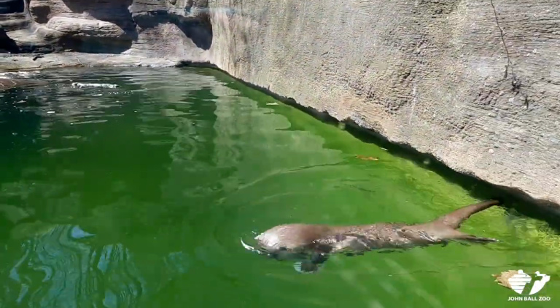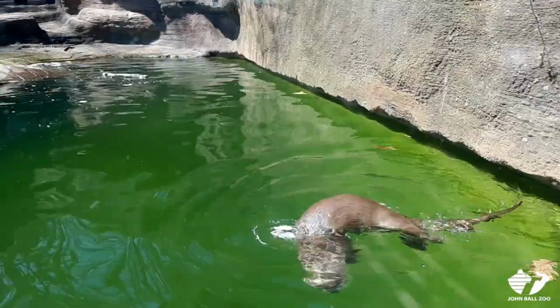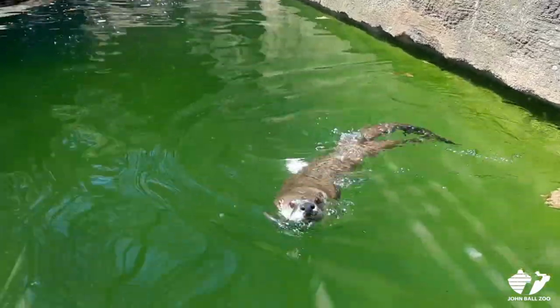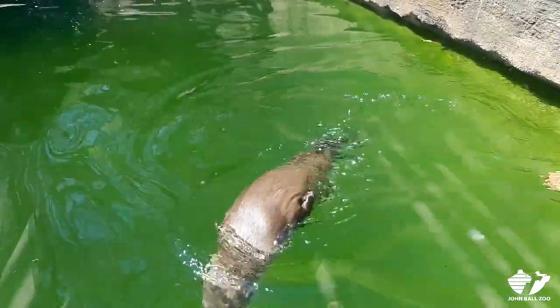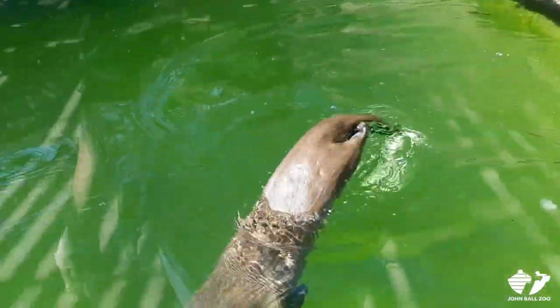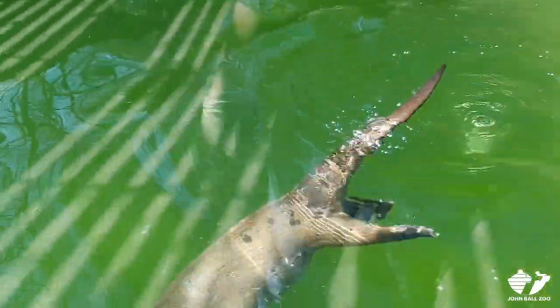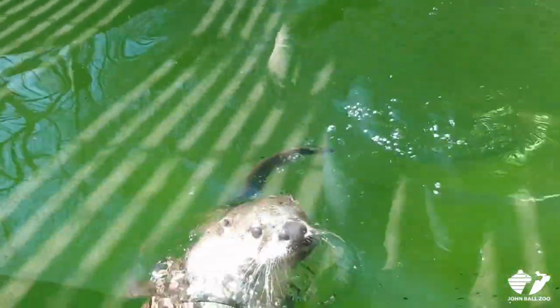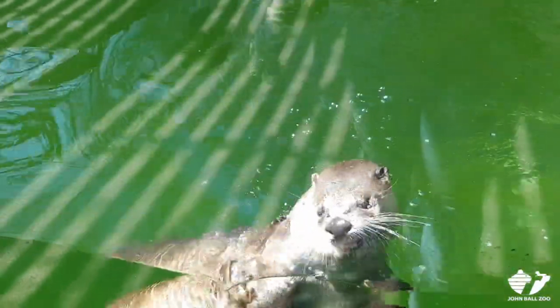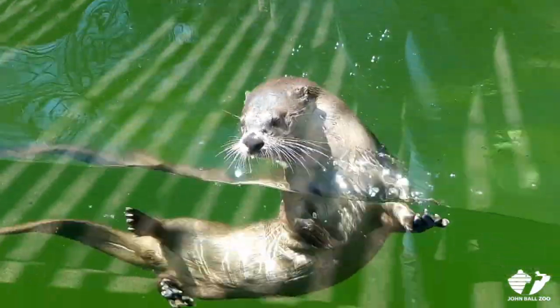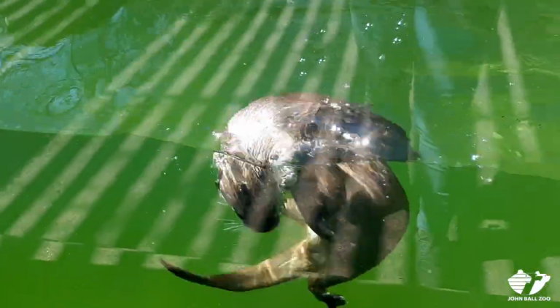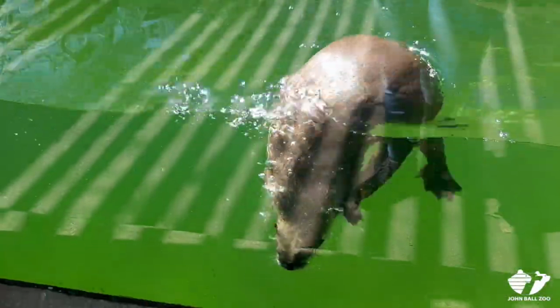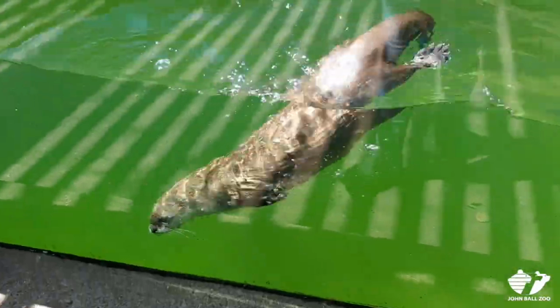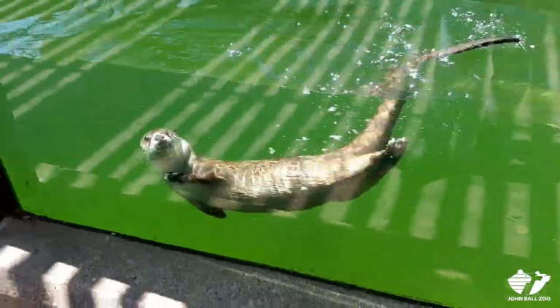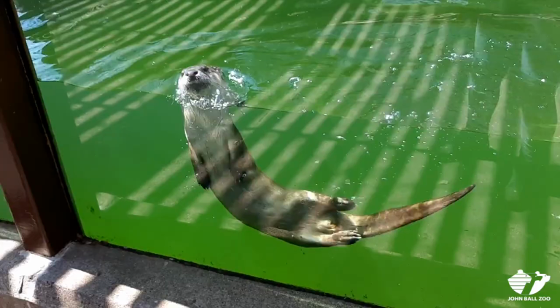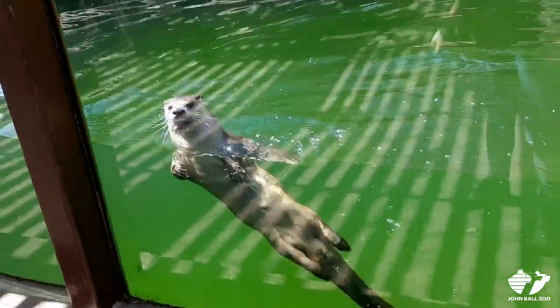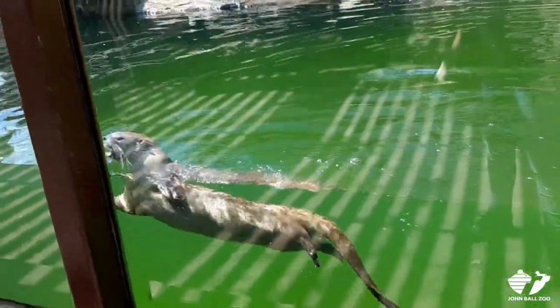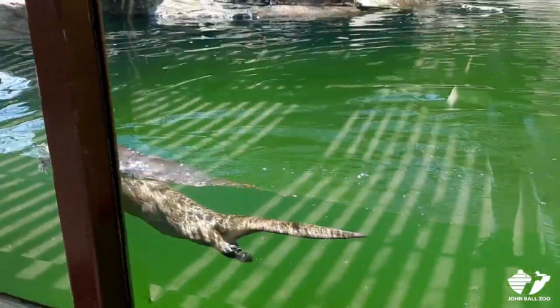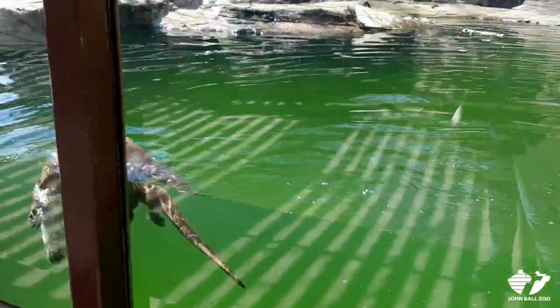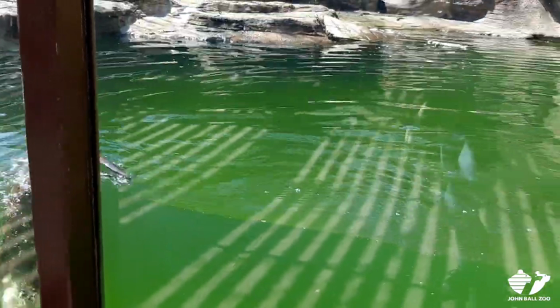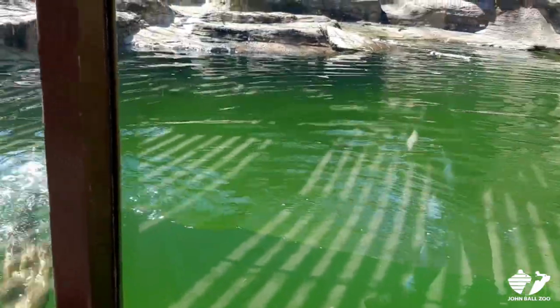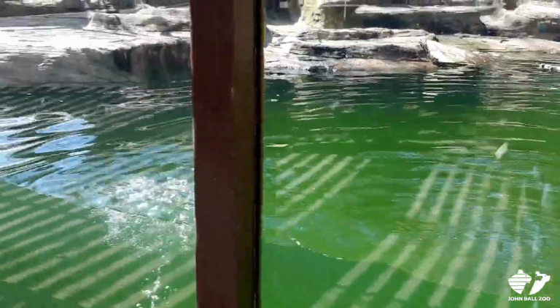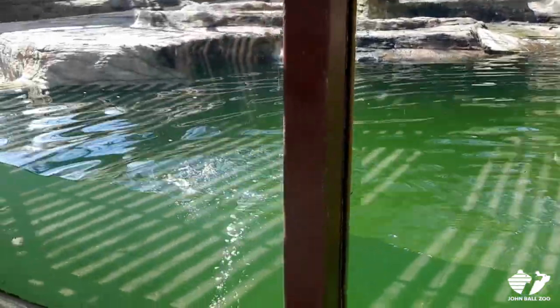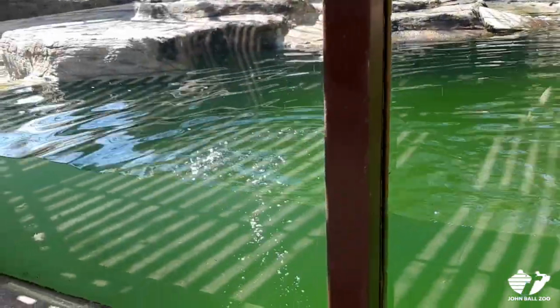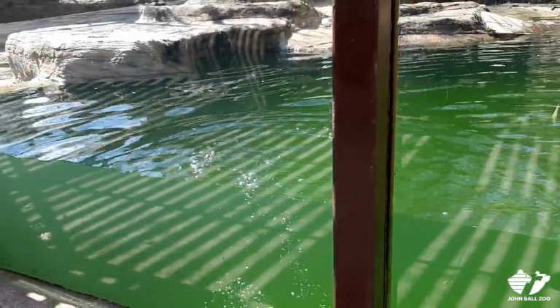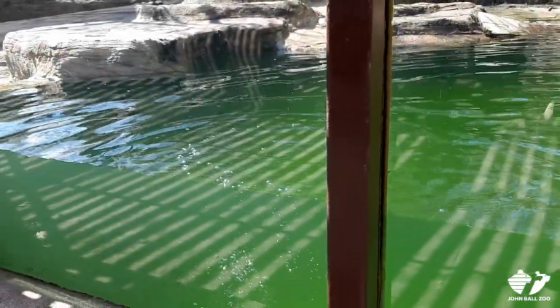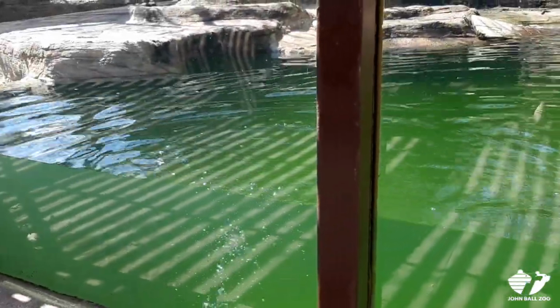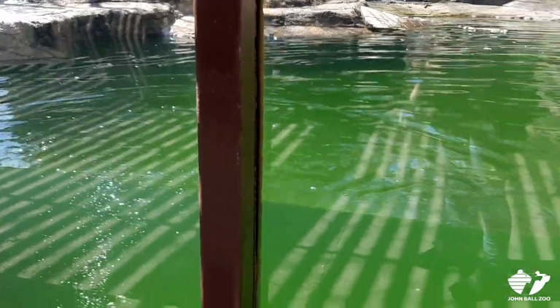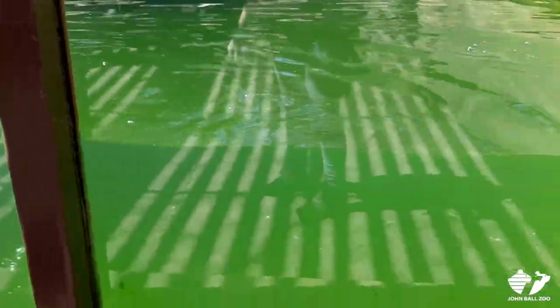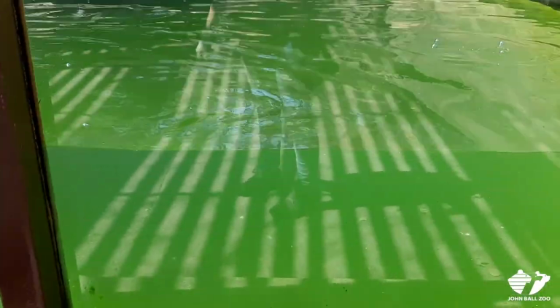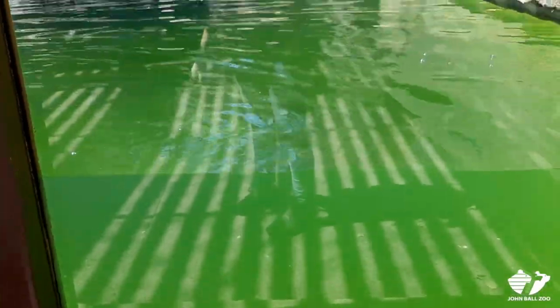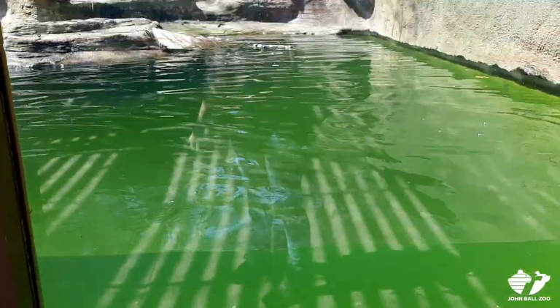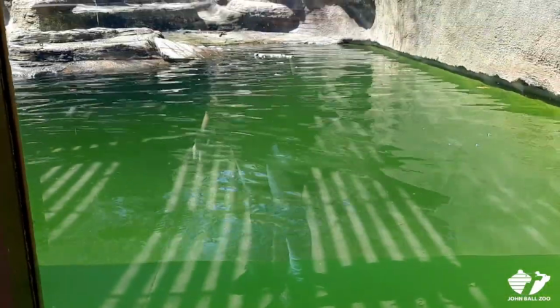Alright, well hopefully you guys enjoyed today's otter talk and enrichment. Do your part to clean up waterways so species like this can be around you in your own backyard and your own town, and we really look forward to seeing you at the zoo soon. See you next time!